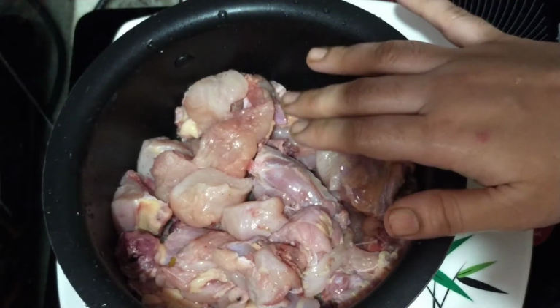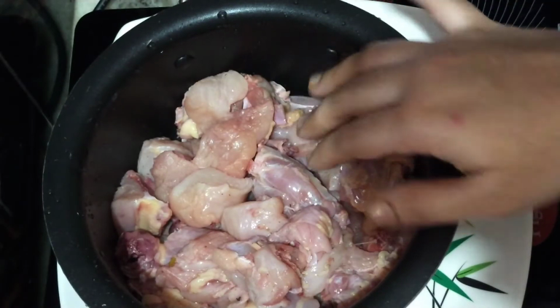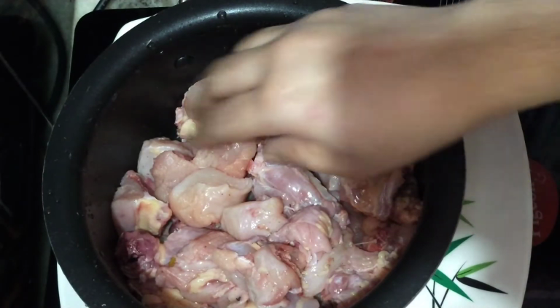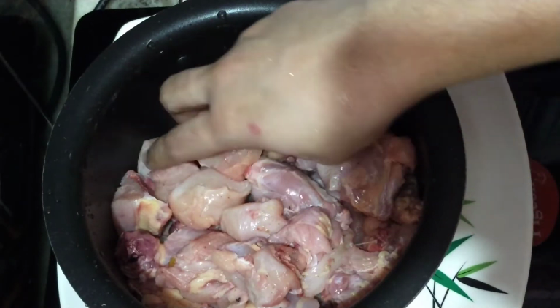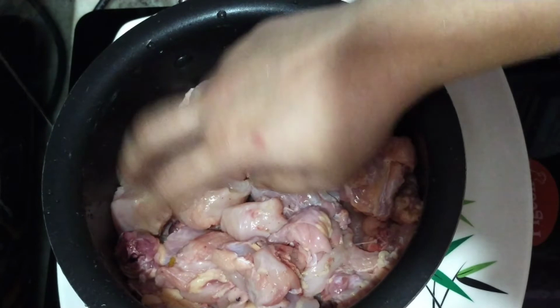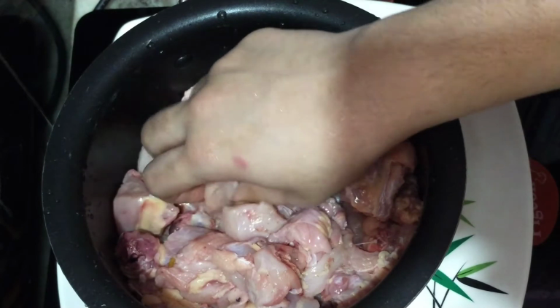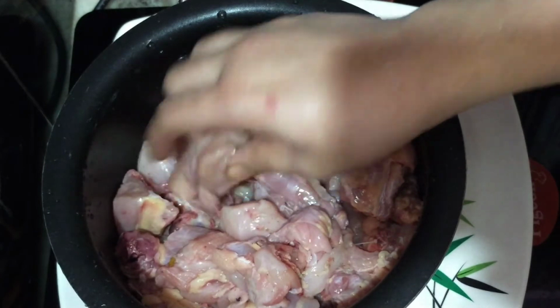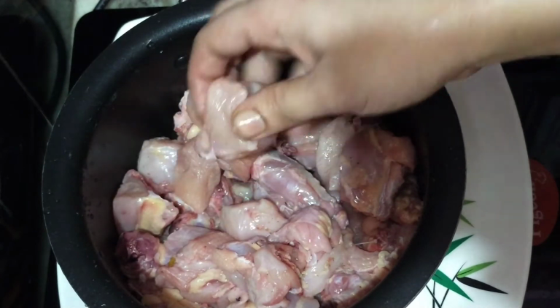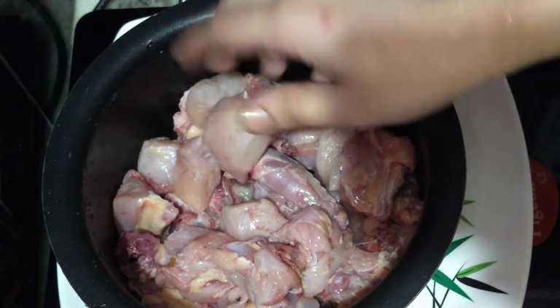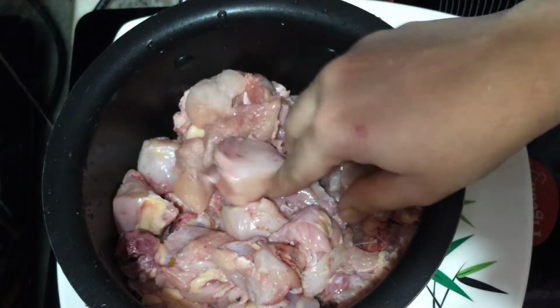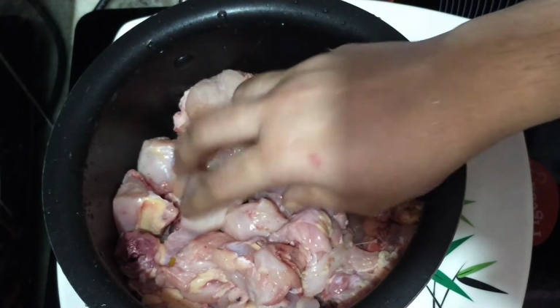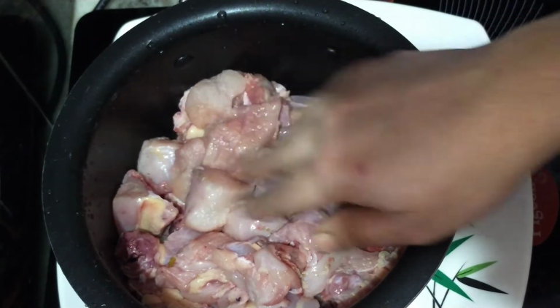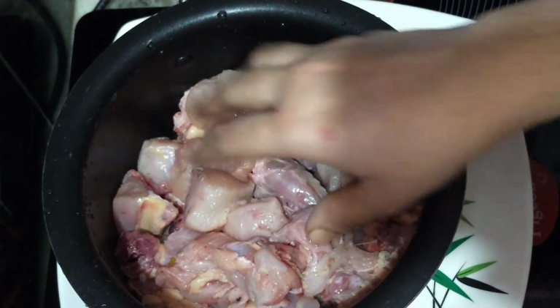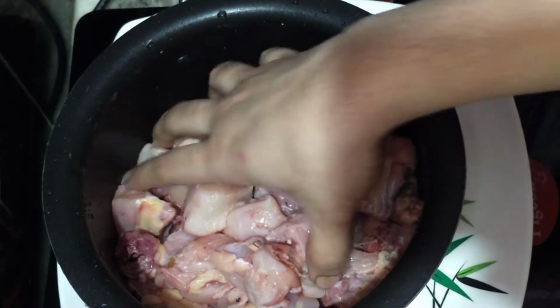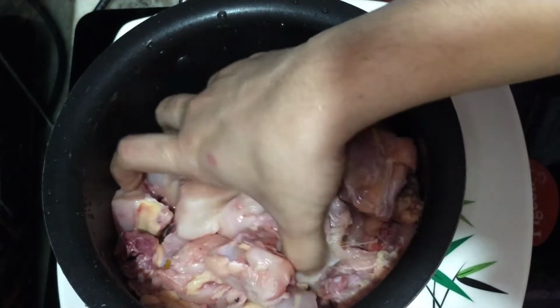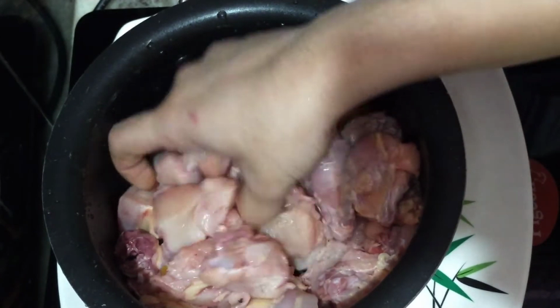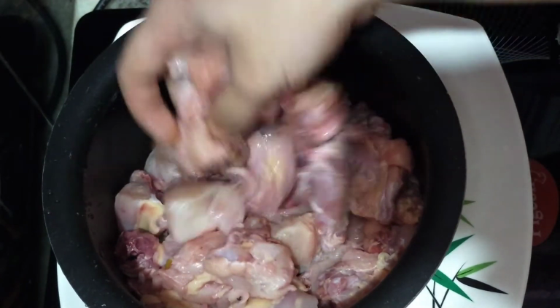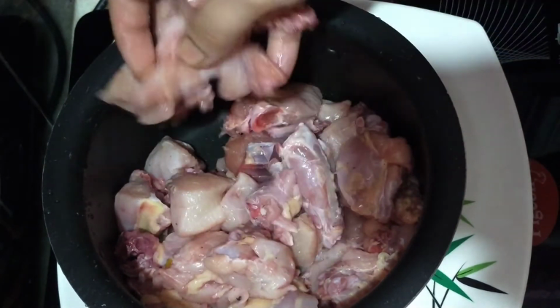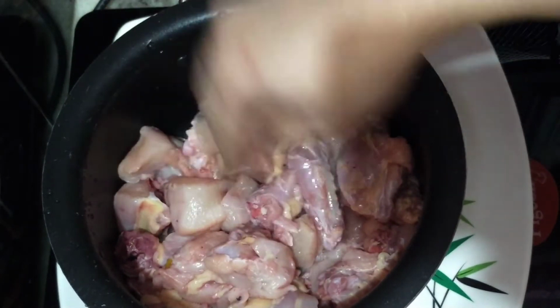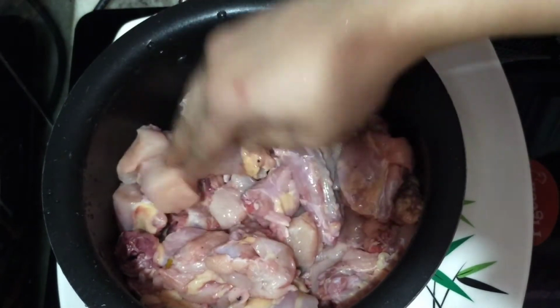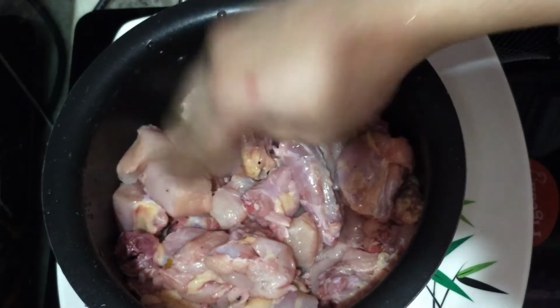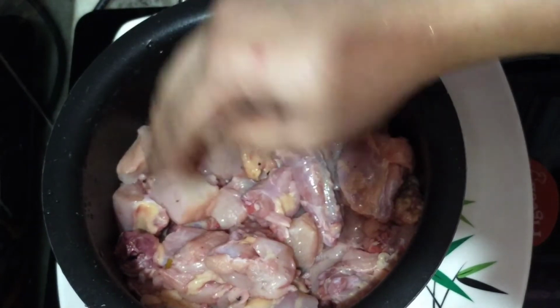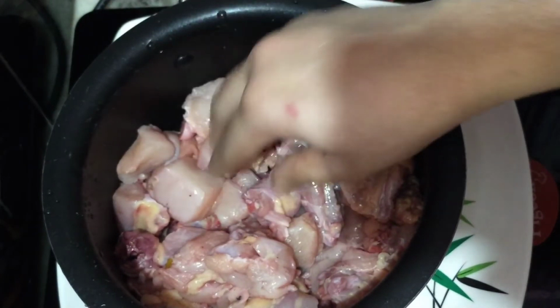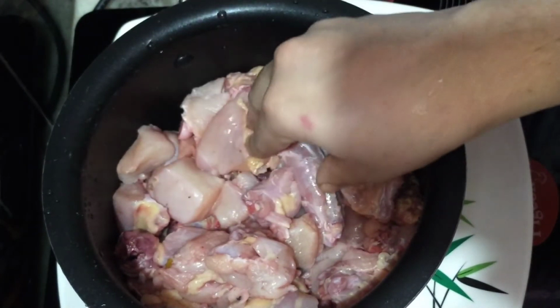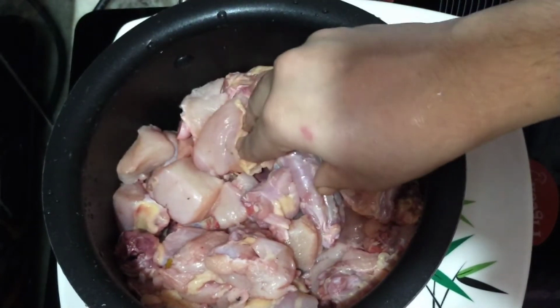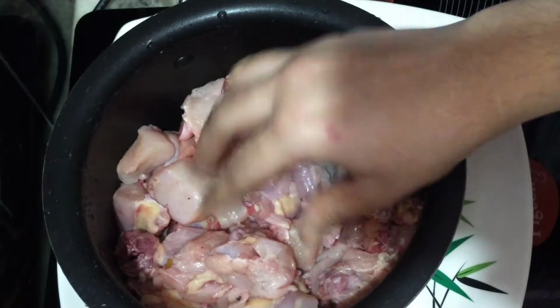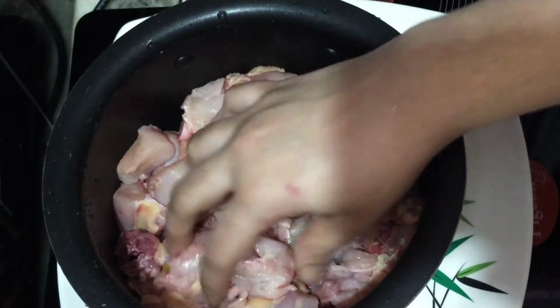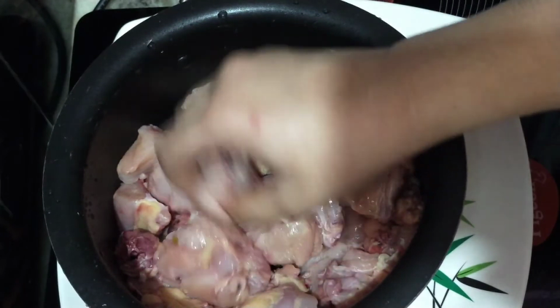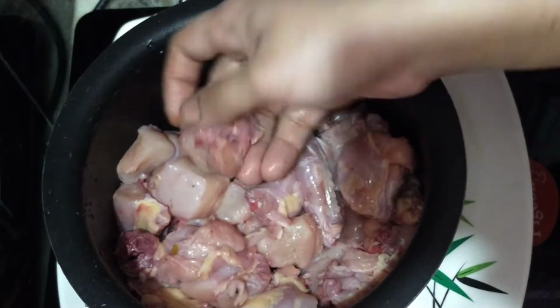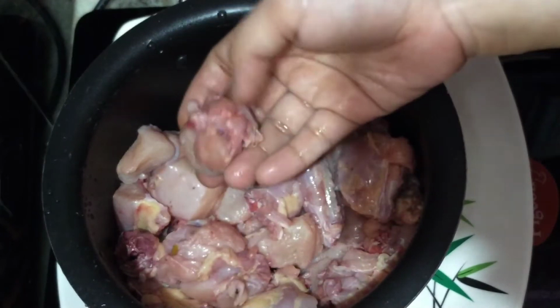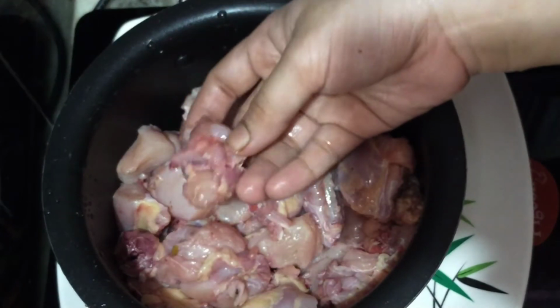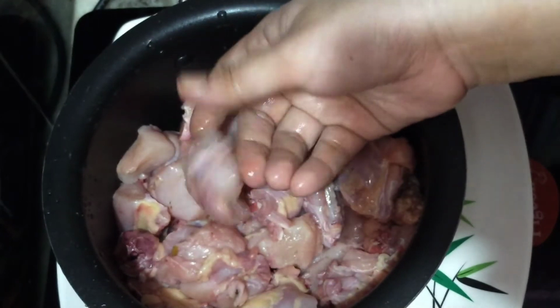I'll make the chicken roast with around 1 to 2 grams of chicken. The chicken roast should be cooked well.